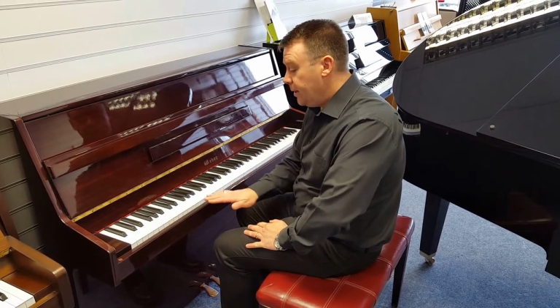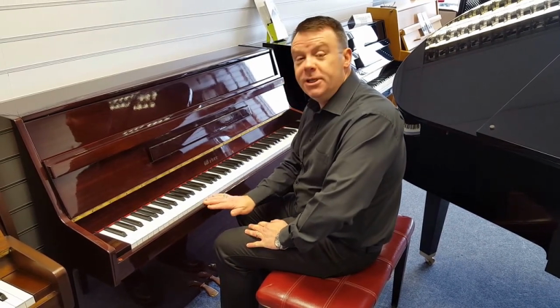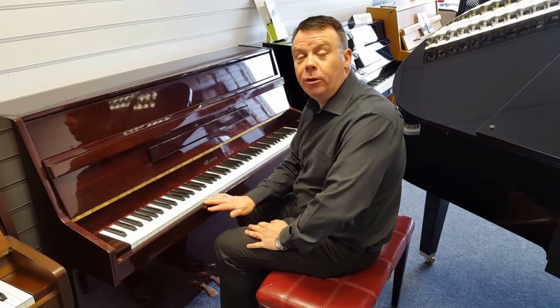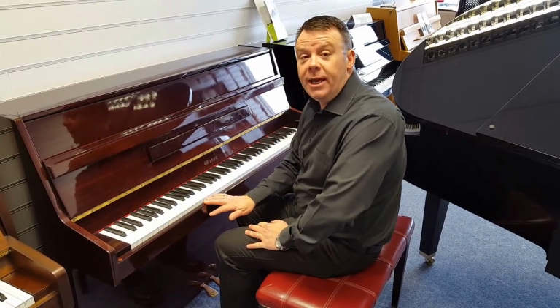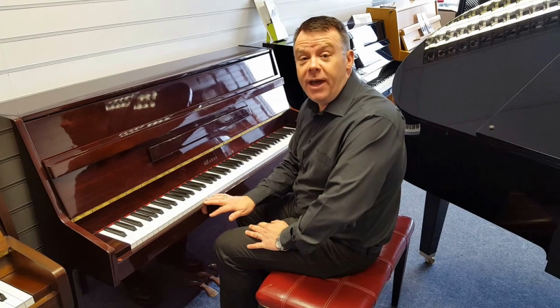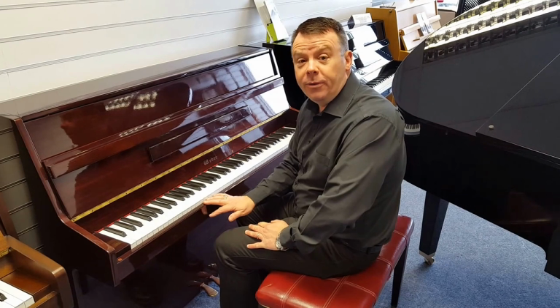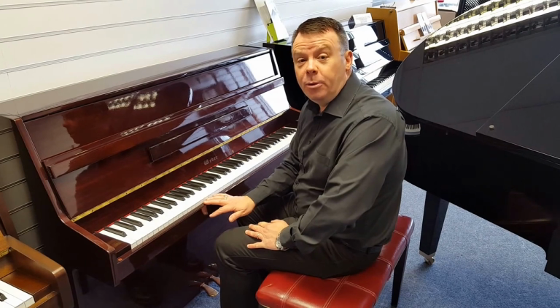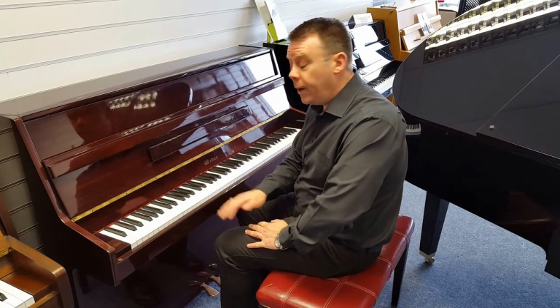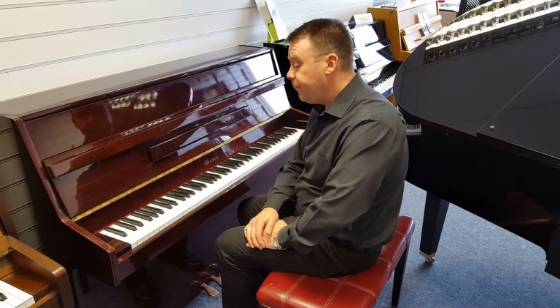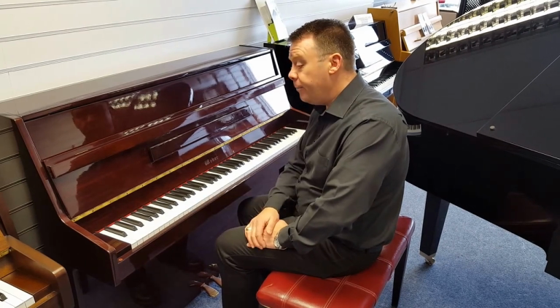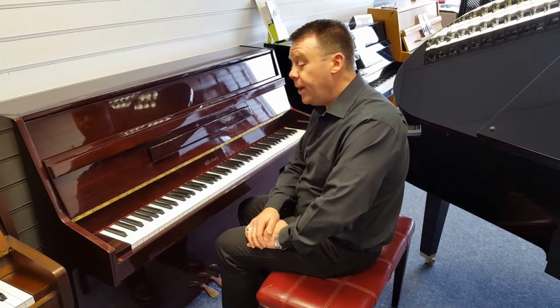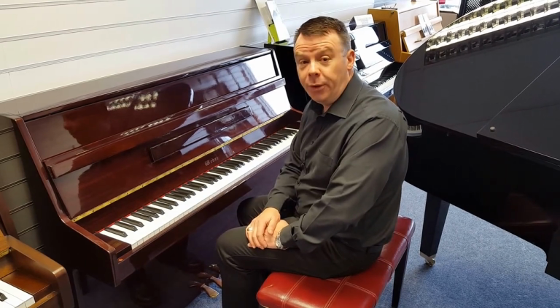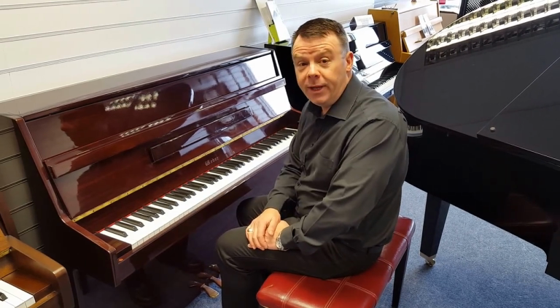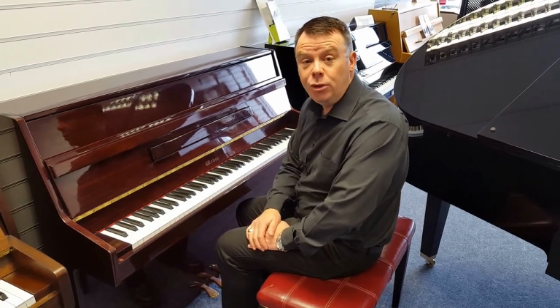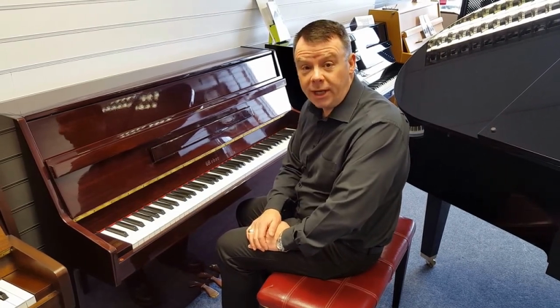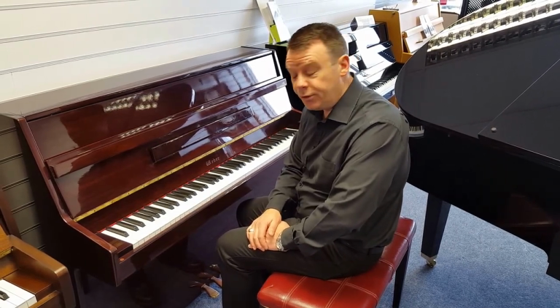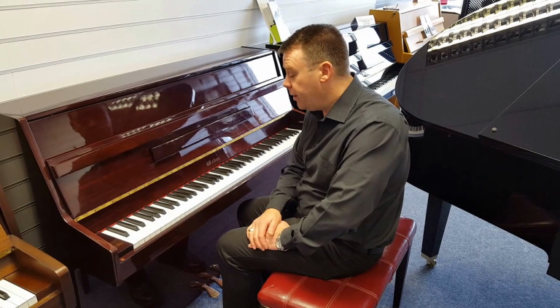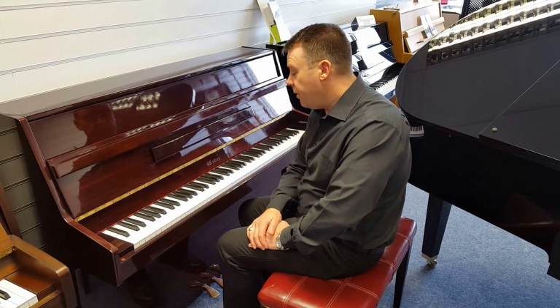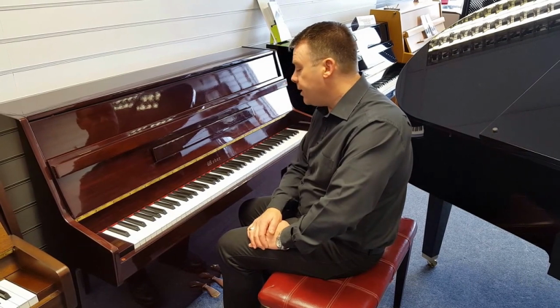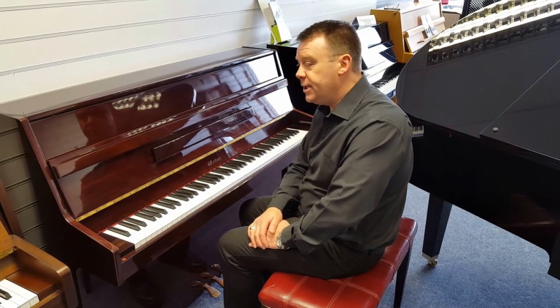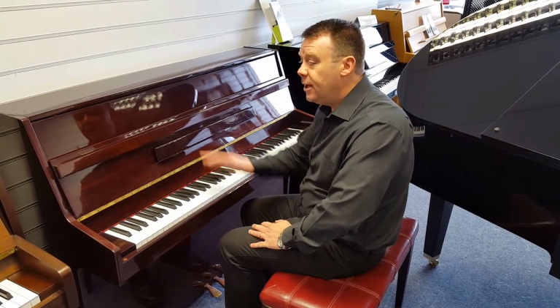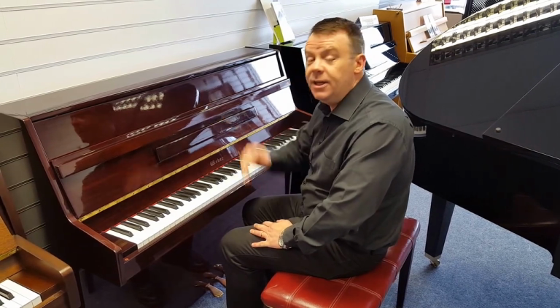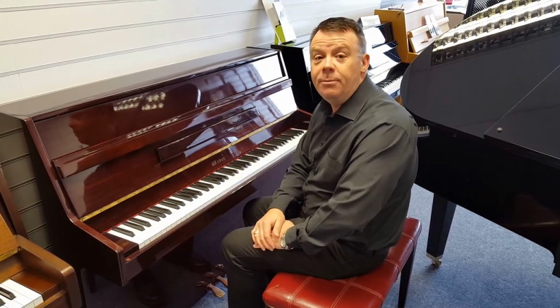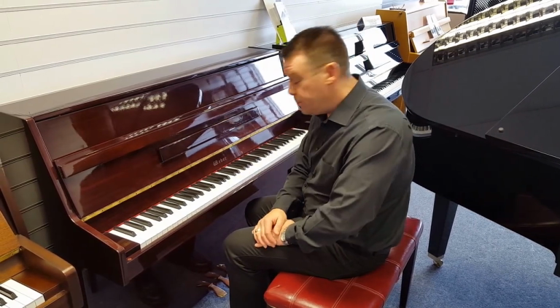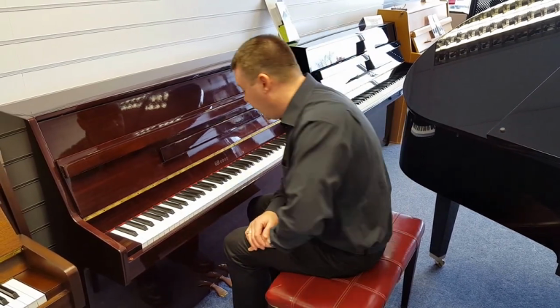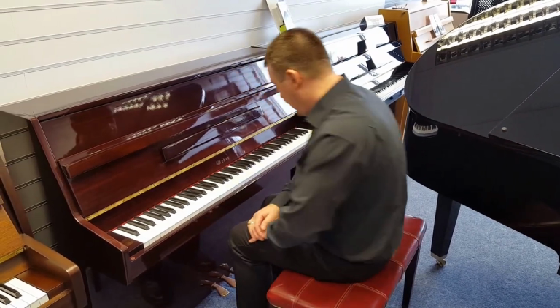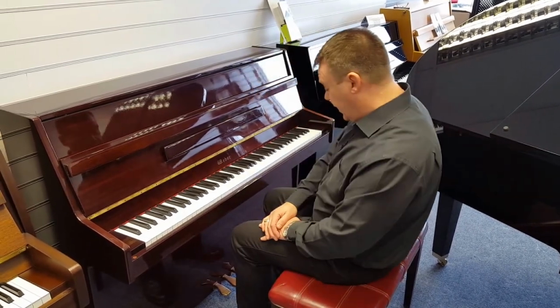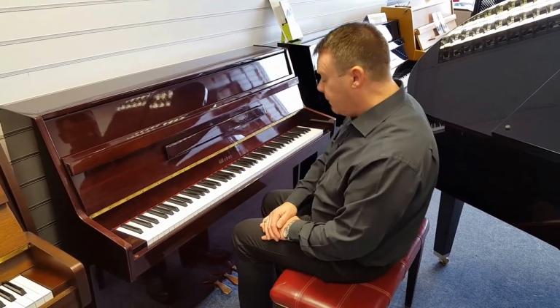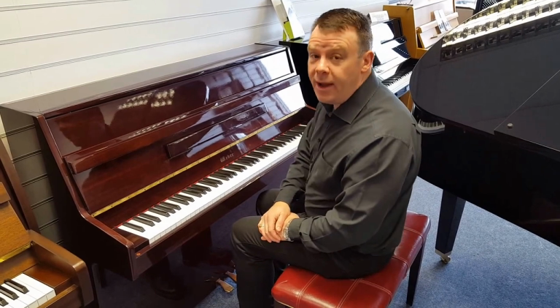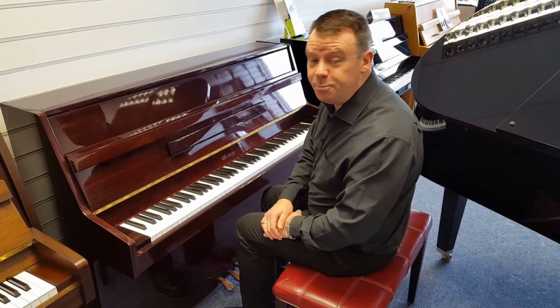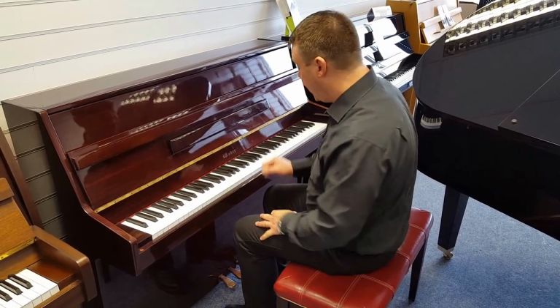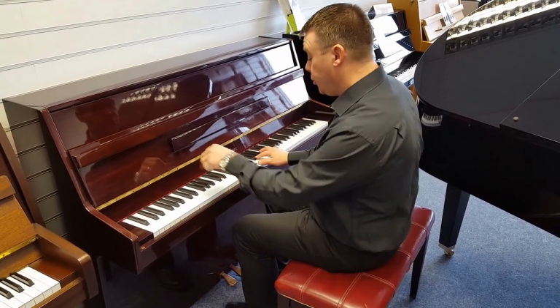This particular model is a Weber, a Weber 108, made in Korea in the Yung Chang factory. Very, very nice quality indeed, finished in polished mahogany, giving us a very nice, bright tone.